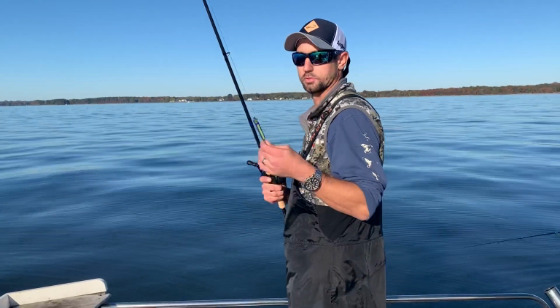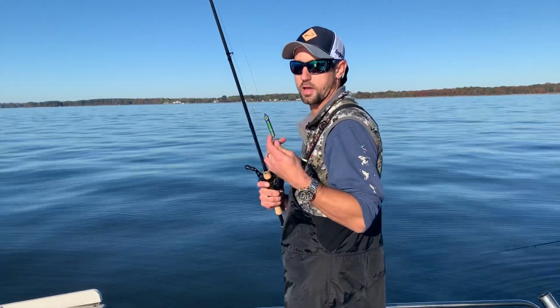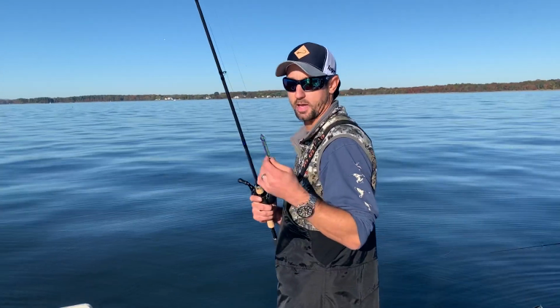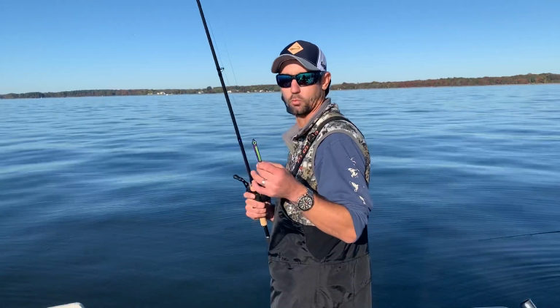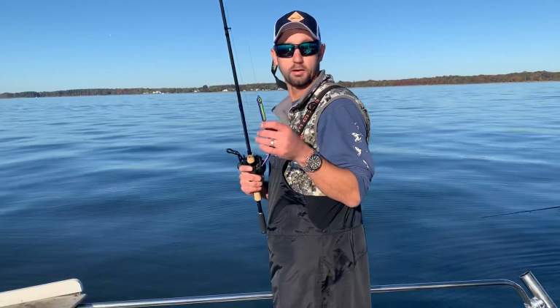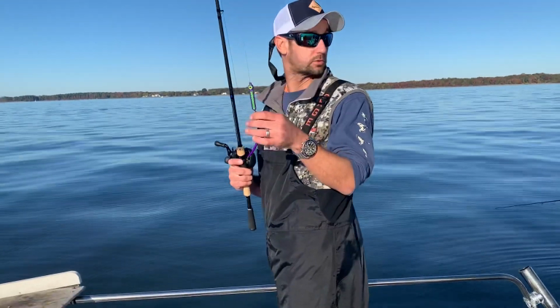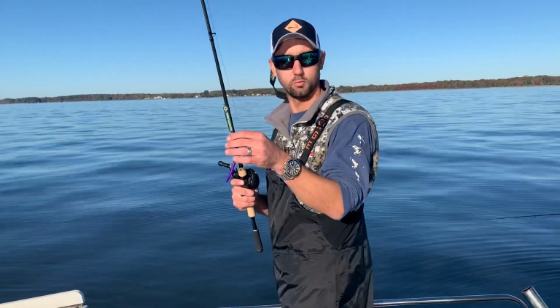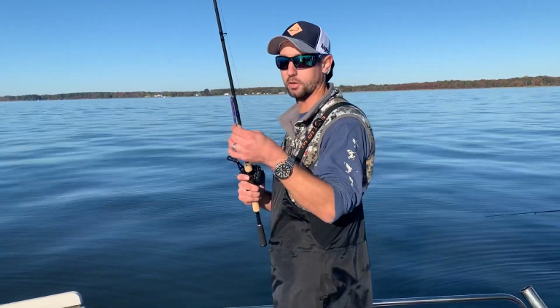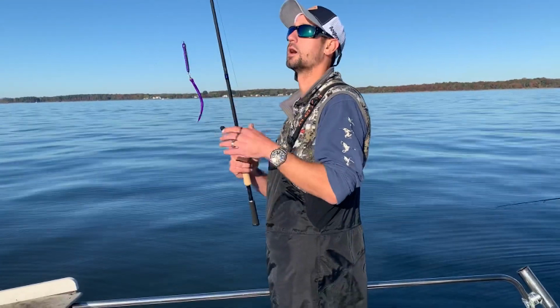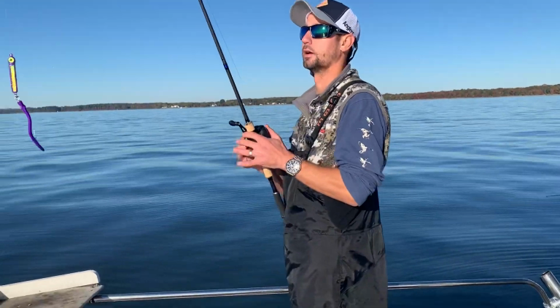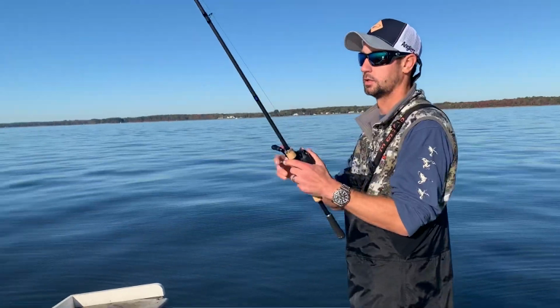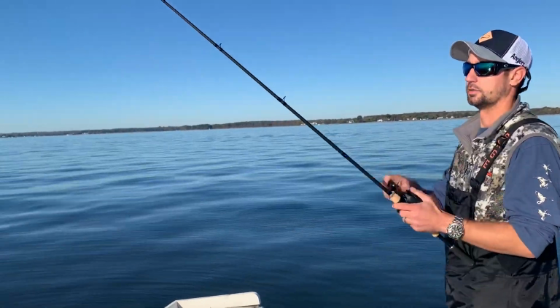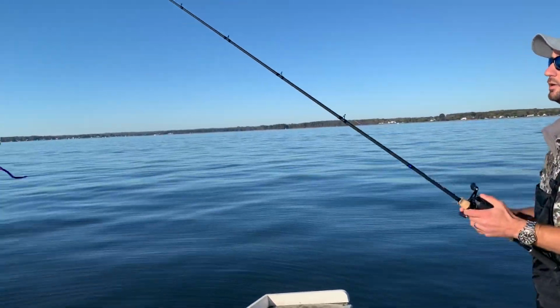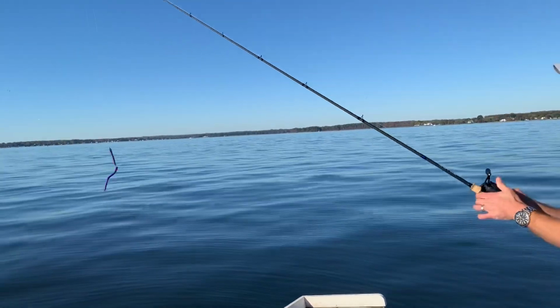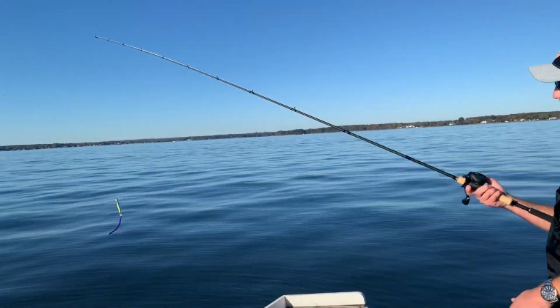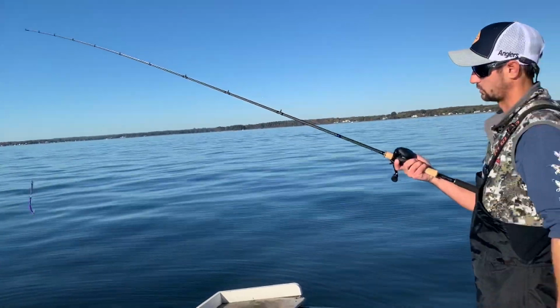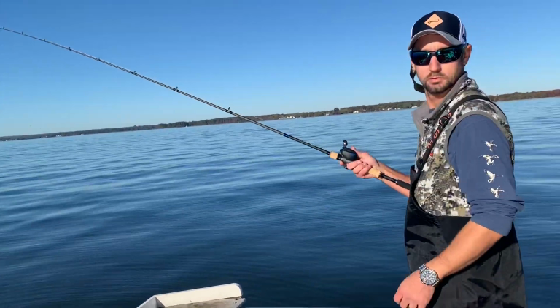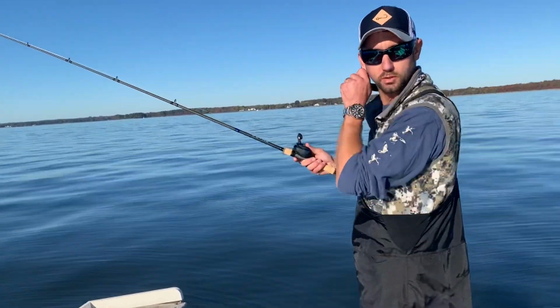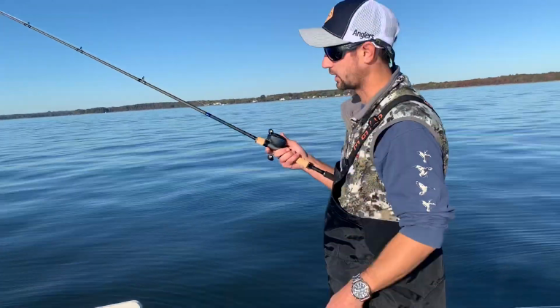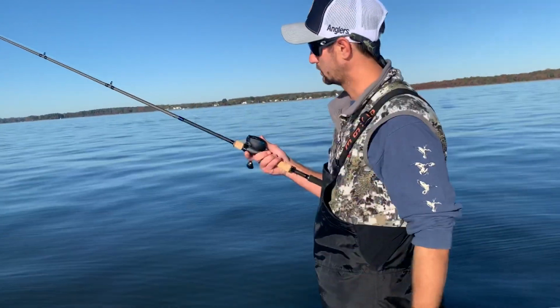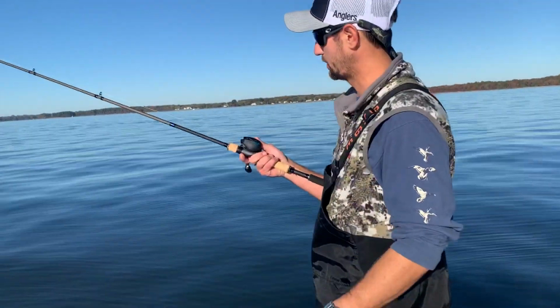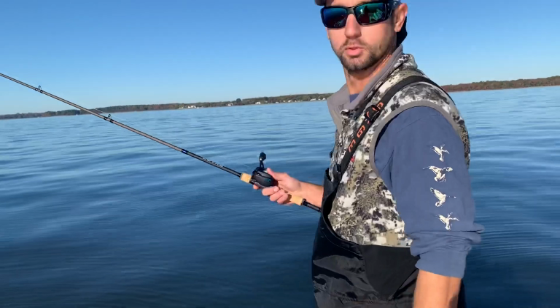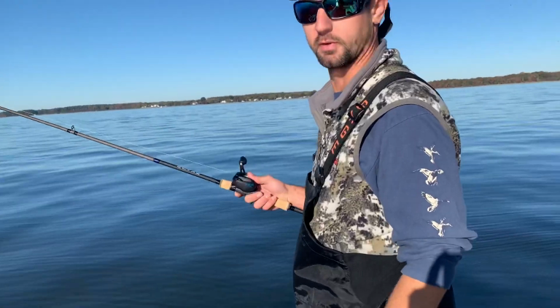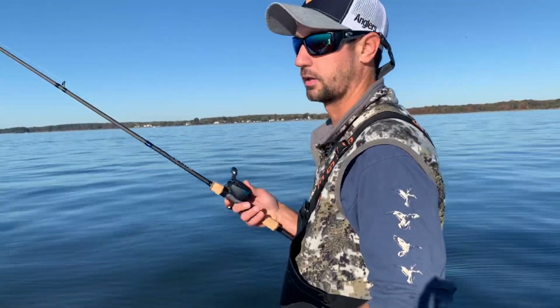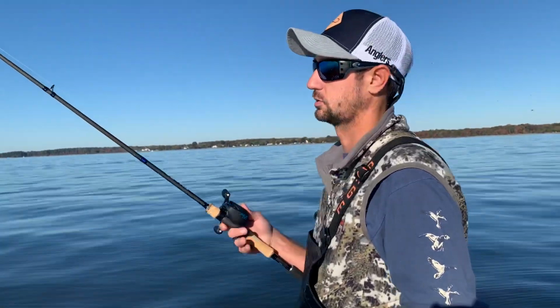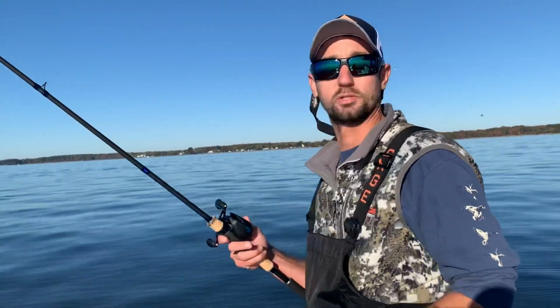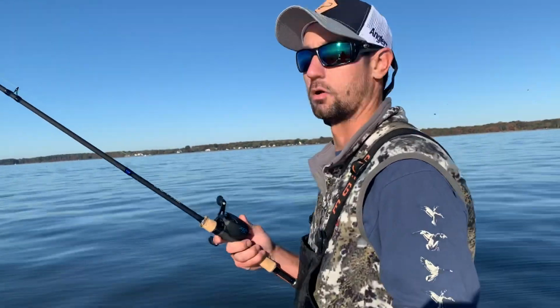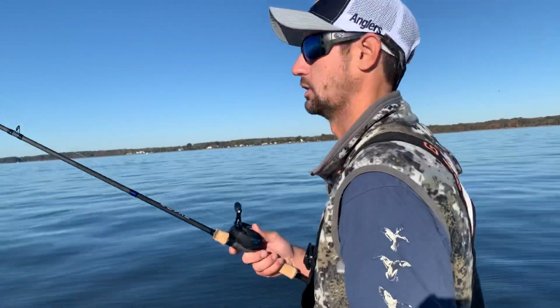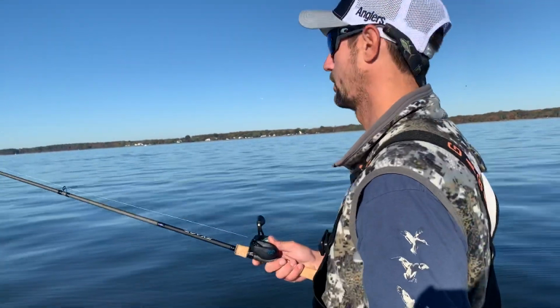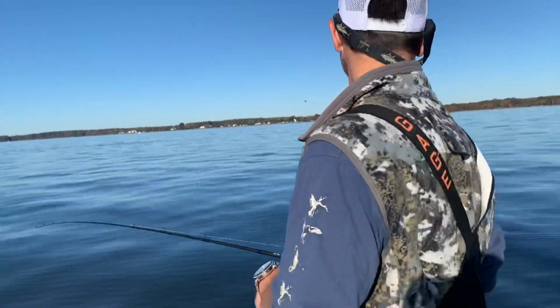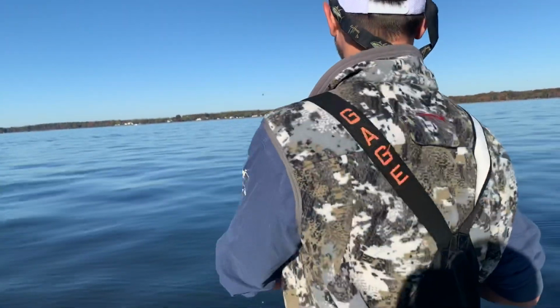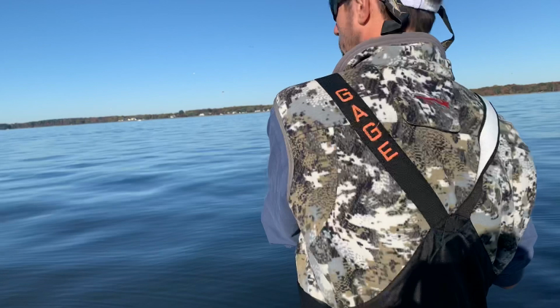Right now I have a one and a half ounce rain minnow on this rod here. This reel has a chip in it which will prevent backlashes. I'm just going to launch this thing out there real quick.